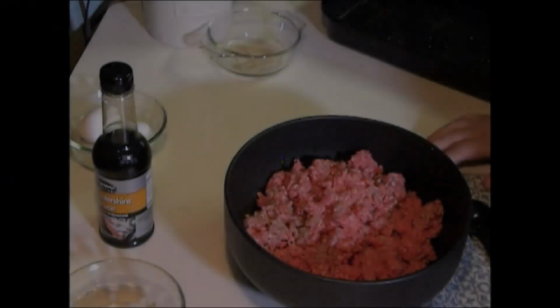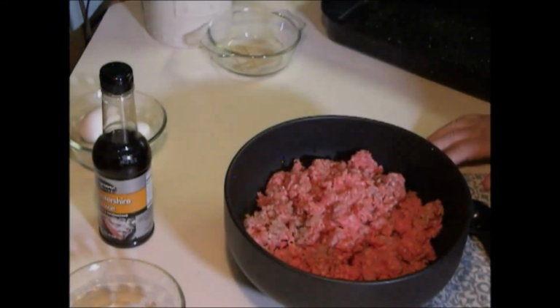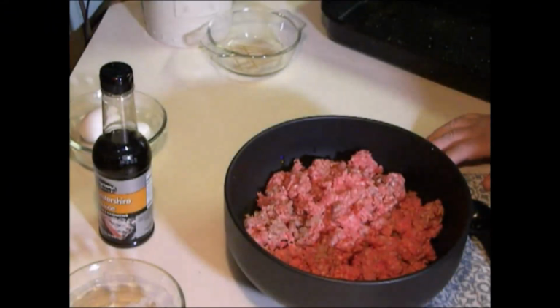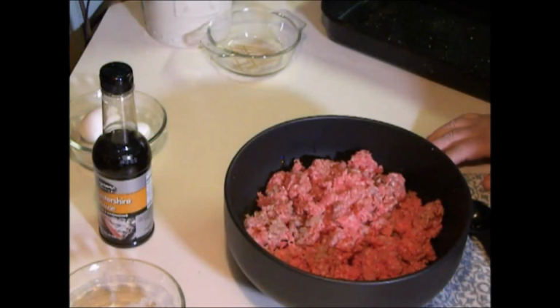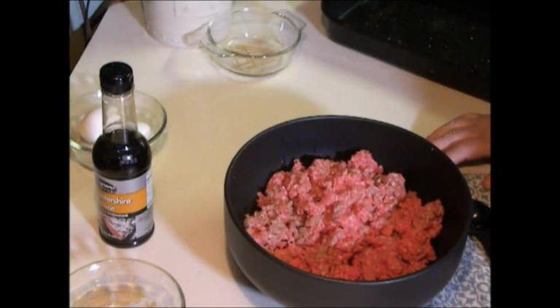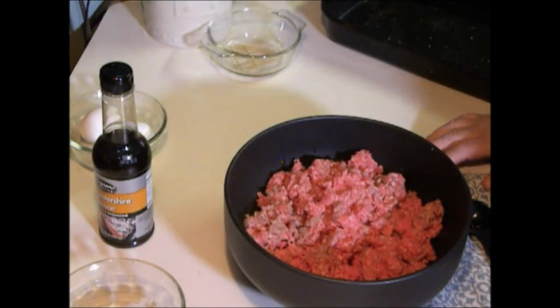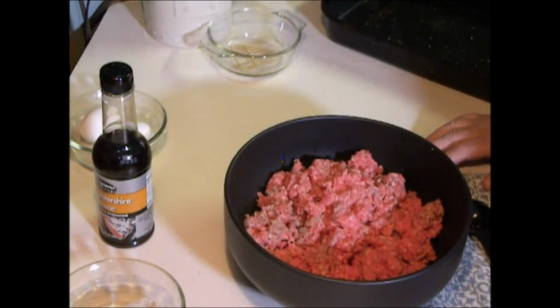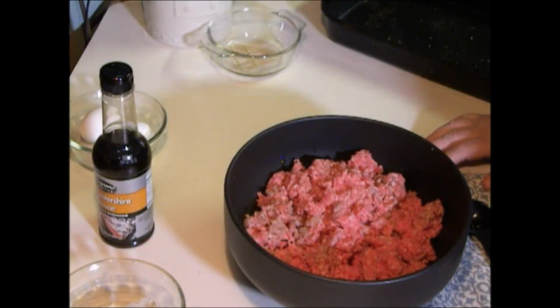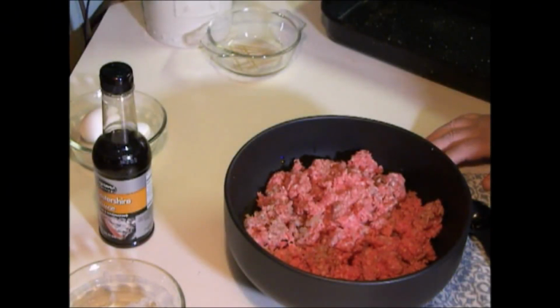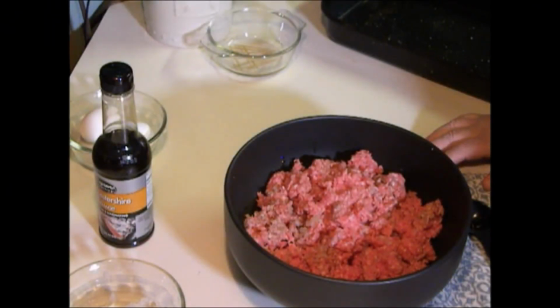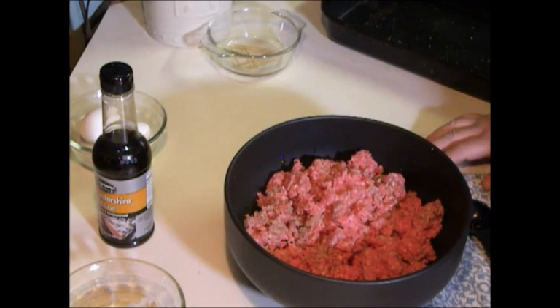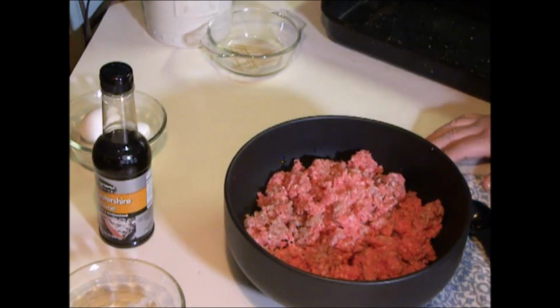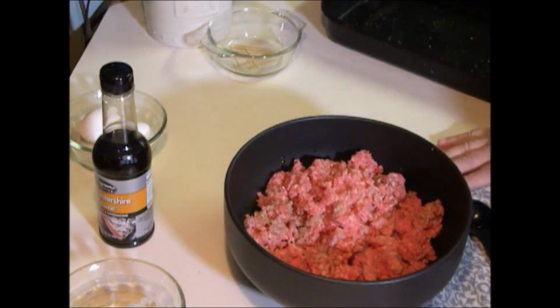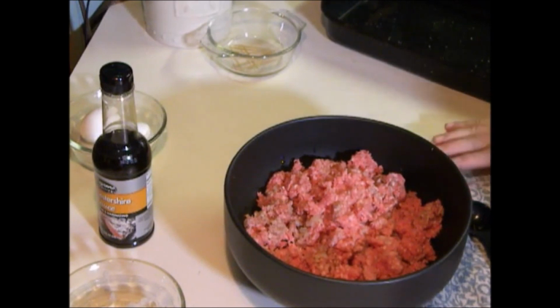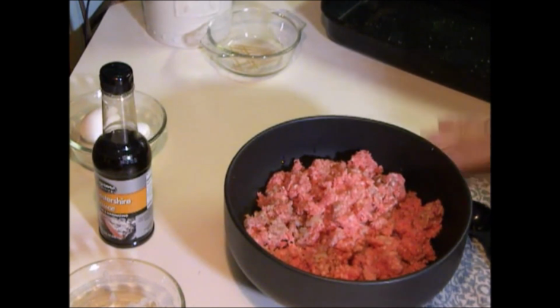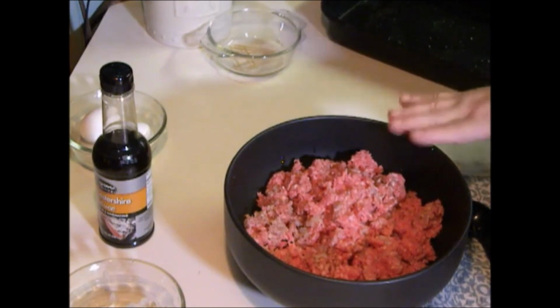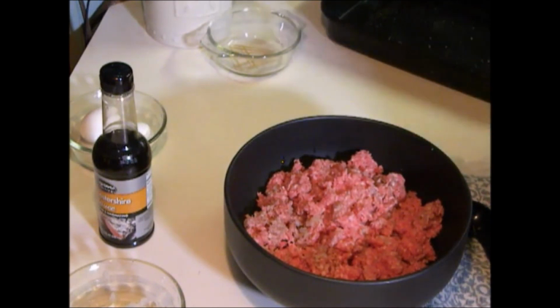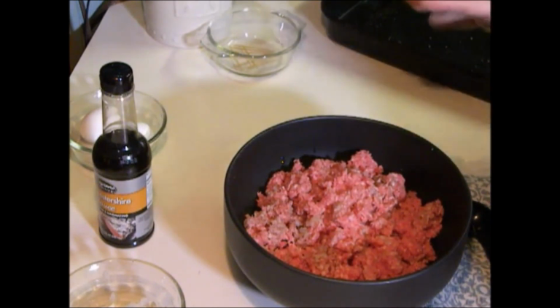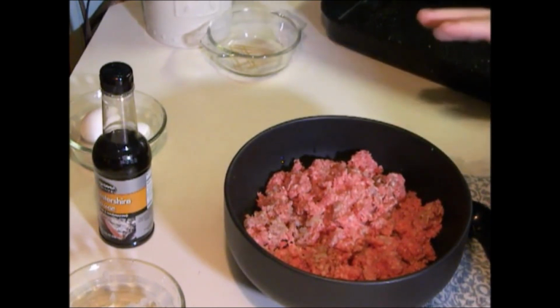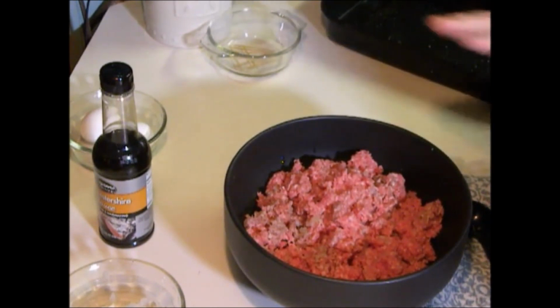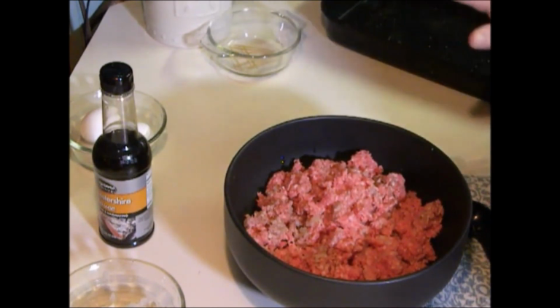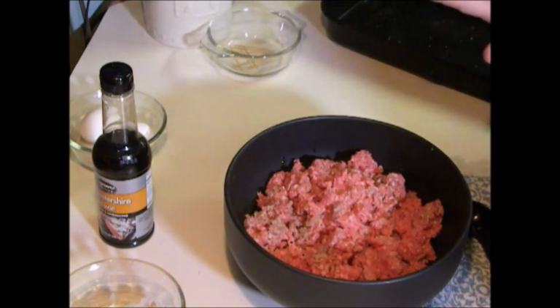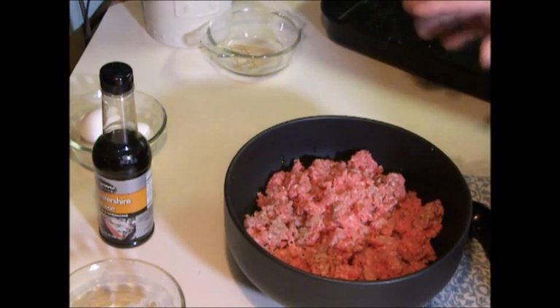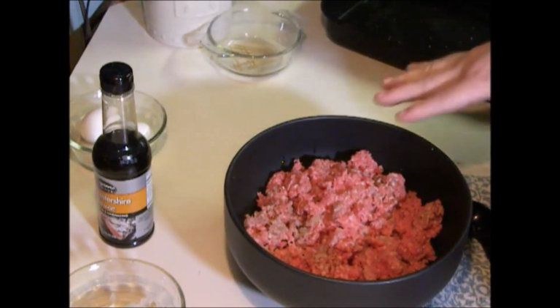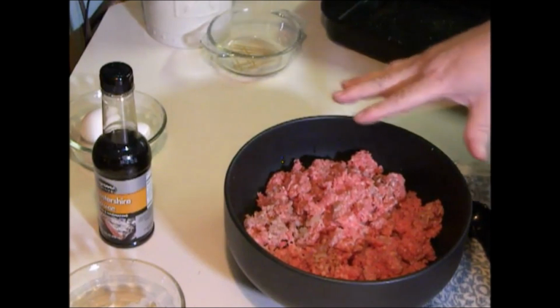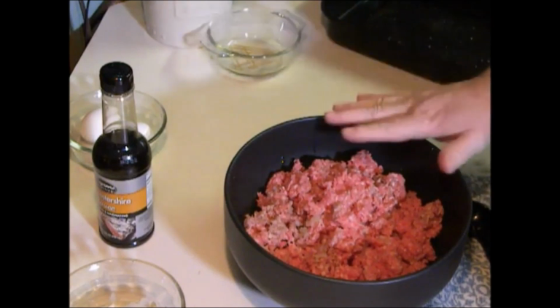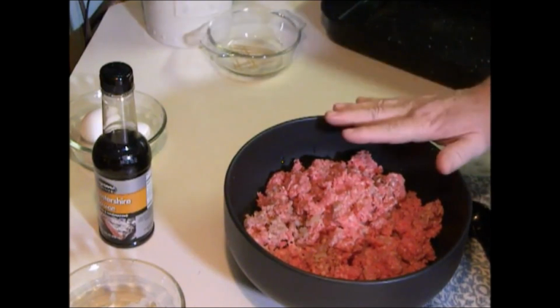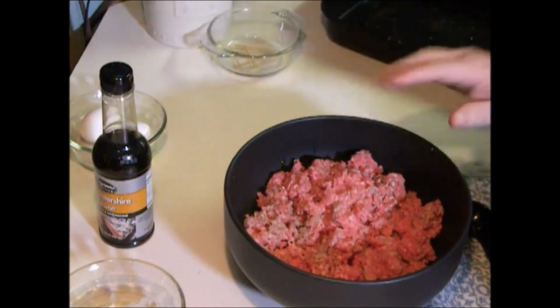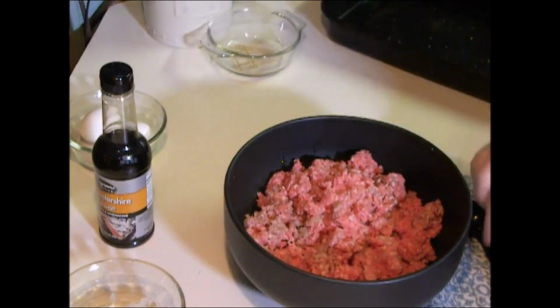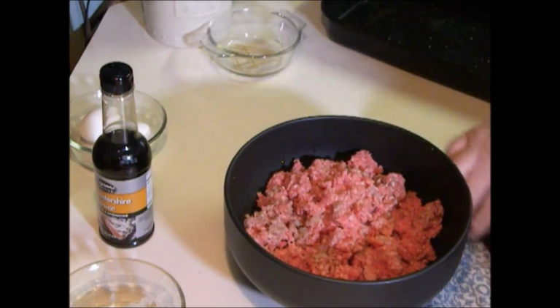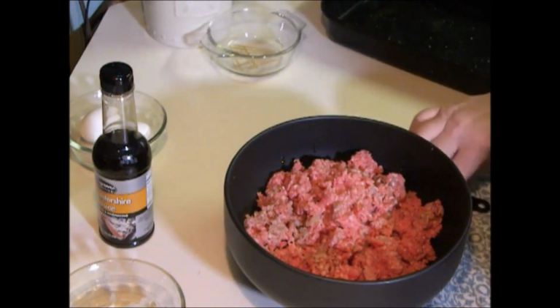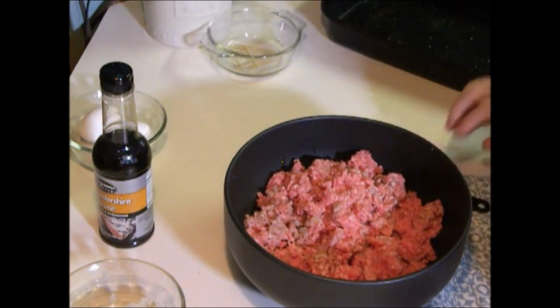Today I'm going to show you how to make four poor men's filet mignon. We're going to start out, and always remember to wash your hands because you're messing with raw meat, so always wash your hands.